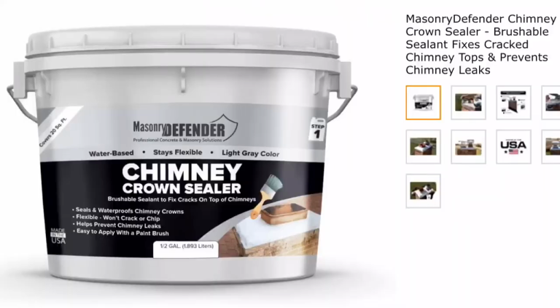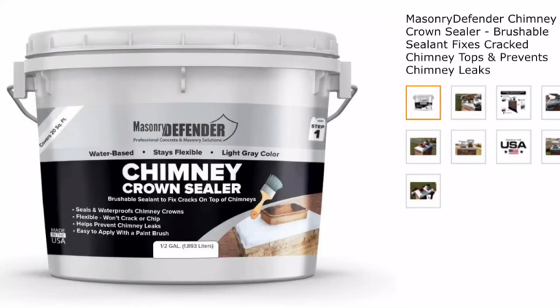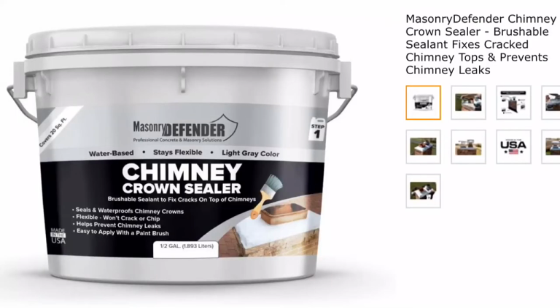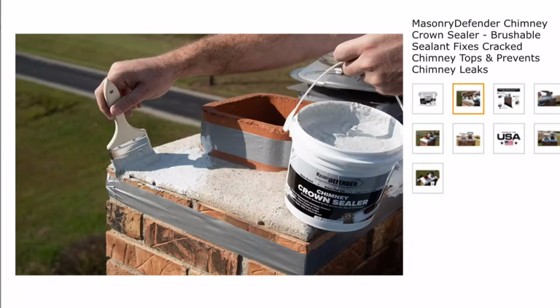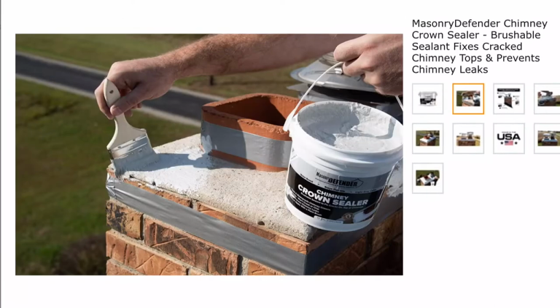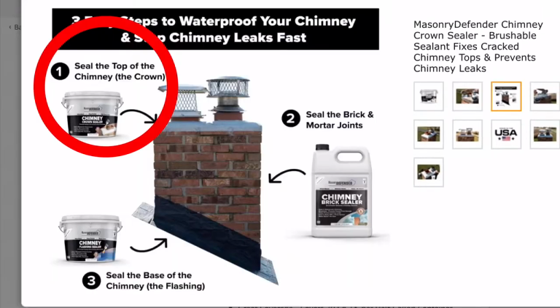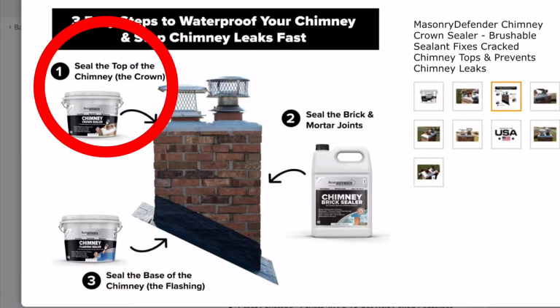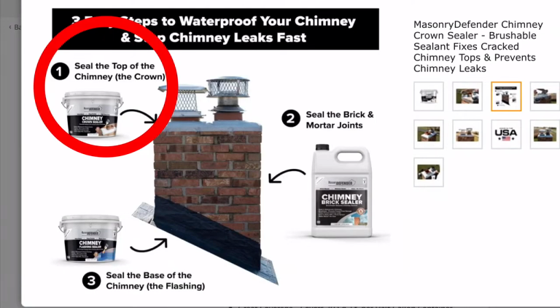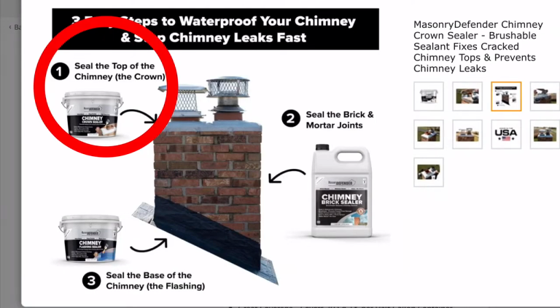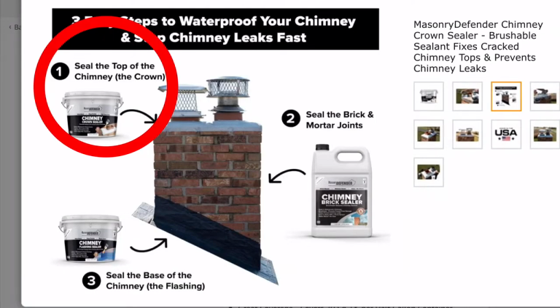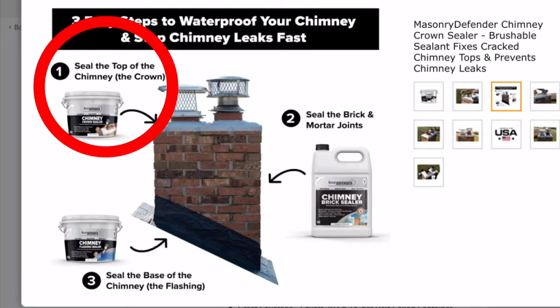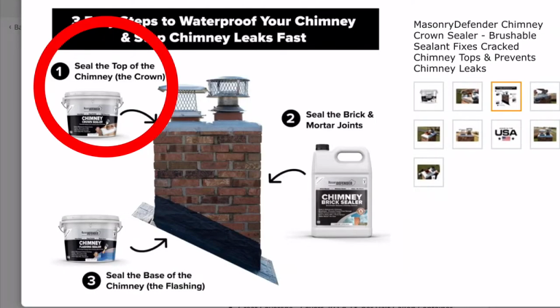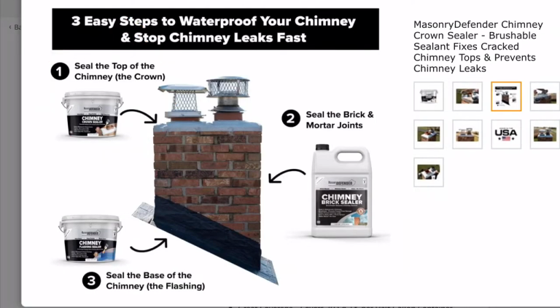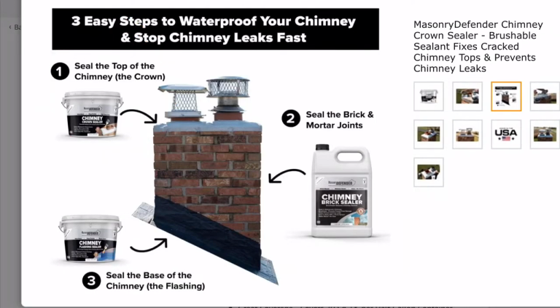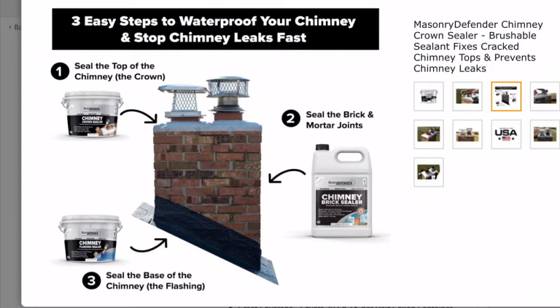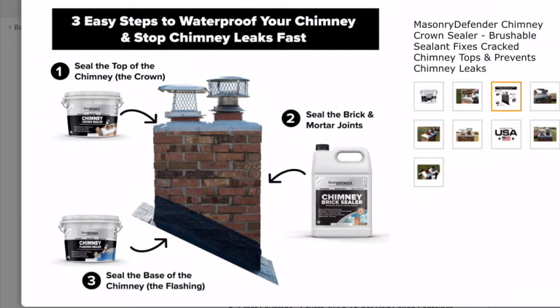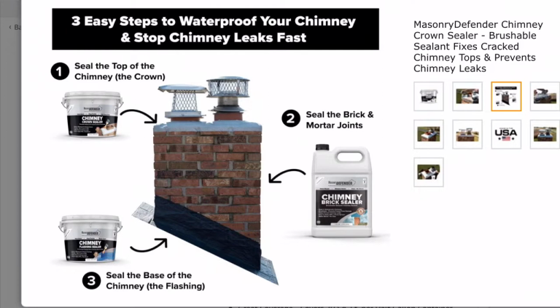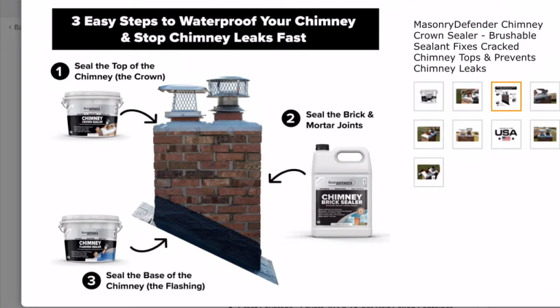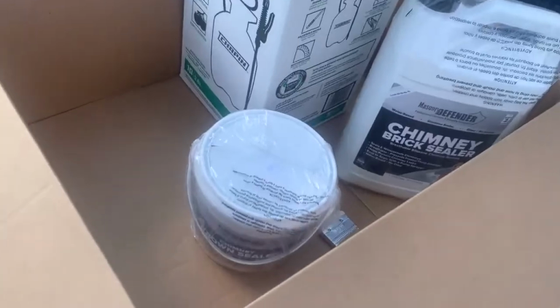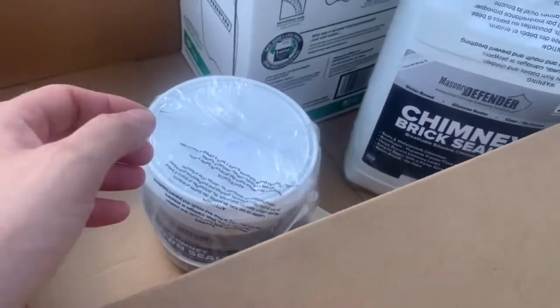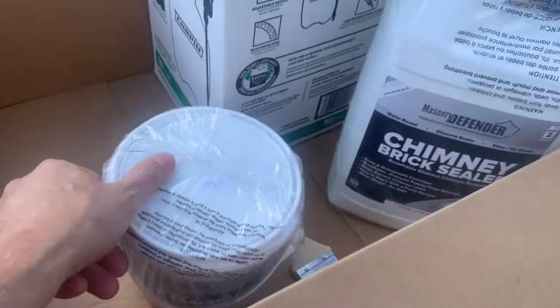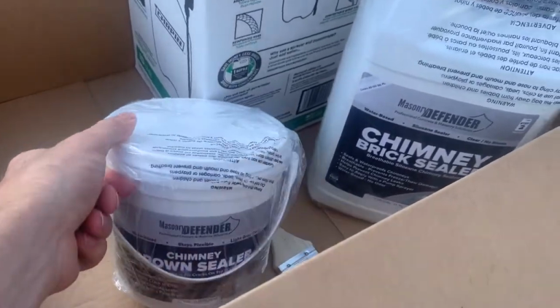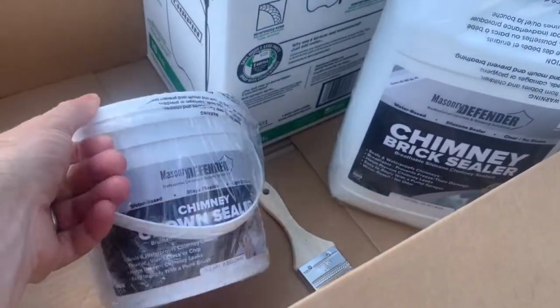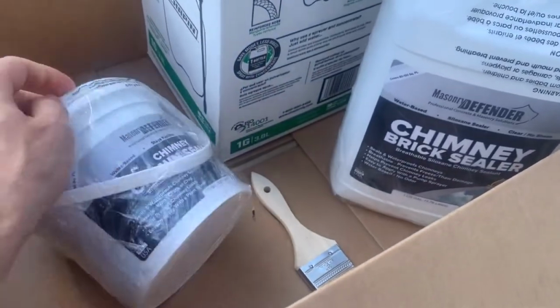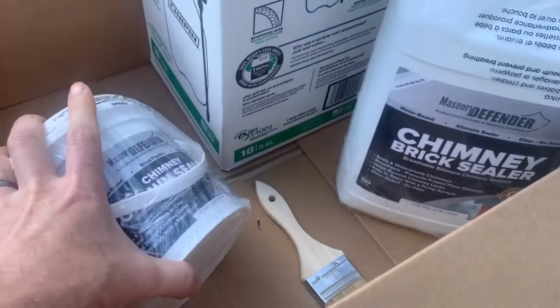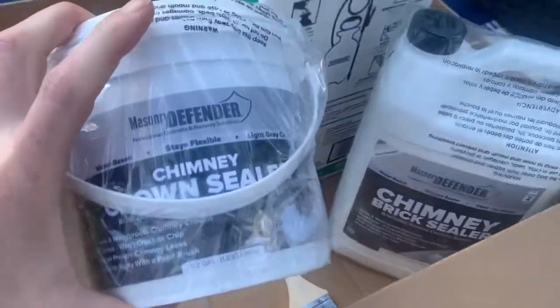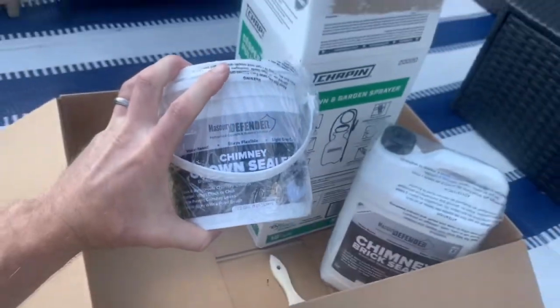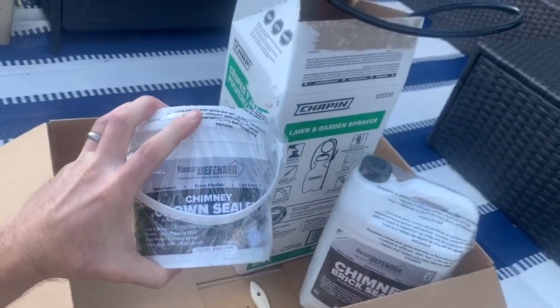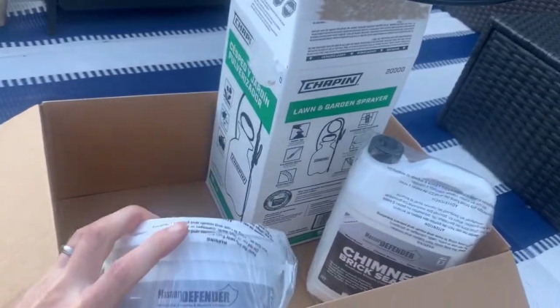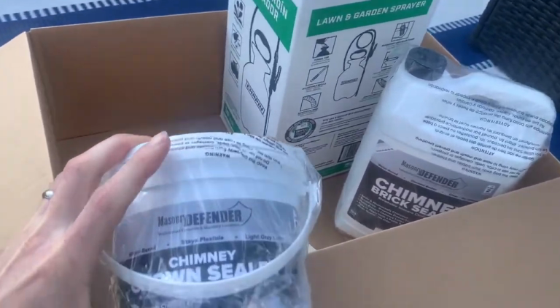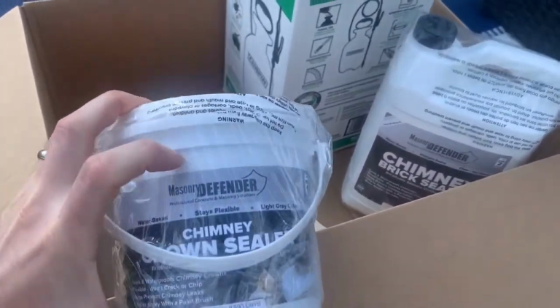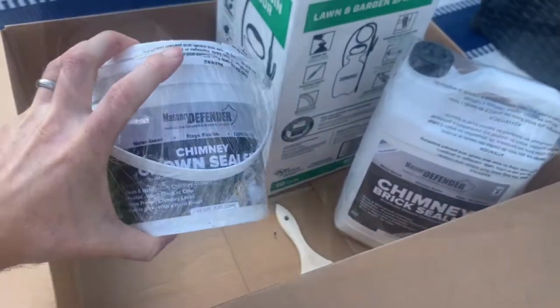Let's start with the Chimney Crown Sealer. This is step one of their easy three-step system to waterproof your chimney and stop chimney leaks fast. Straight out of the box, the Chimney Crown Sealer container is intact and wrapped in a protective plastic bag.